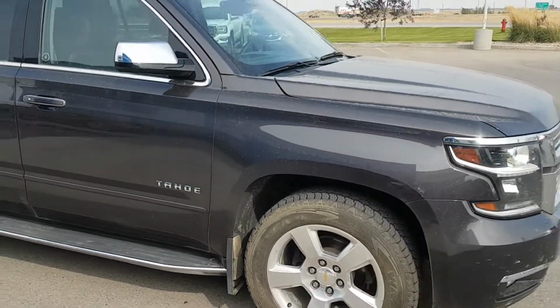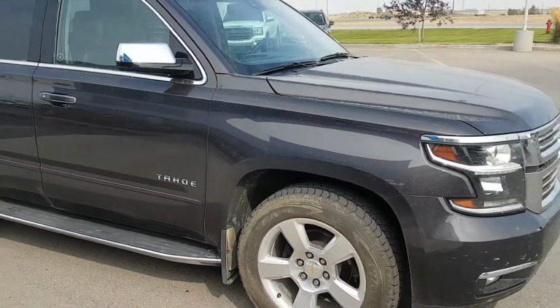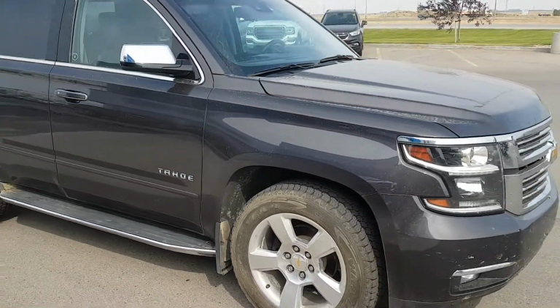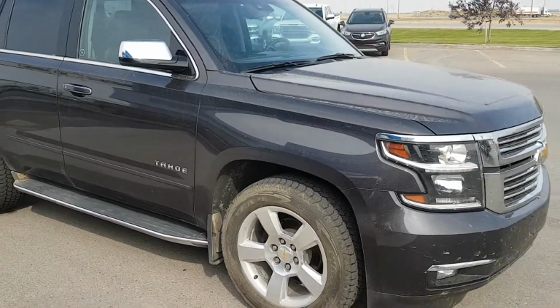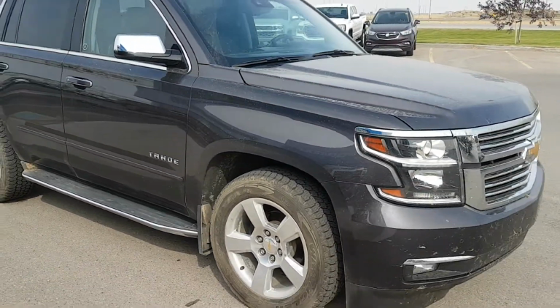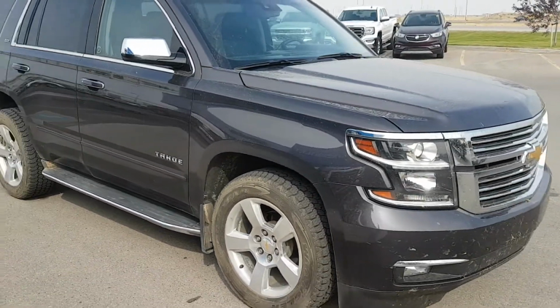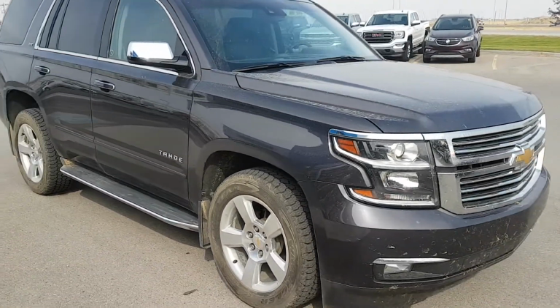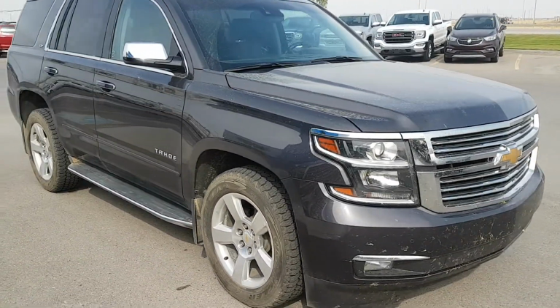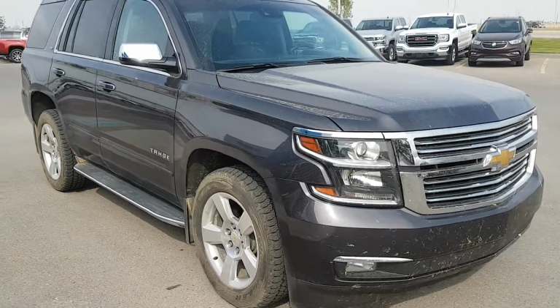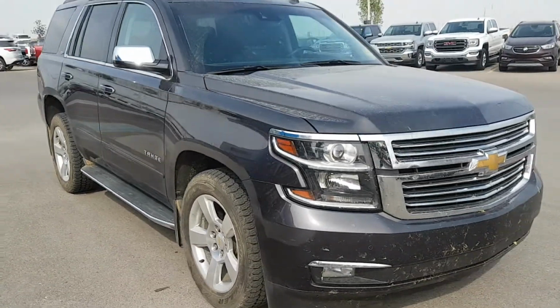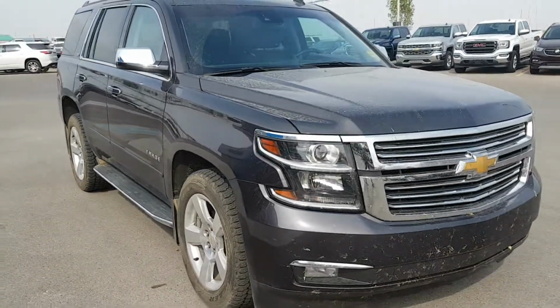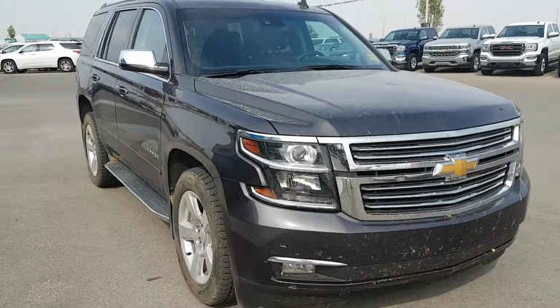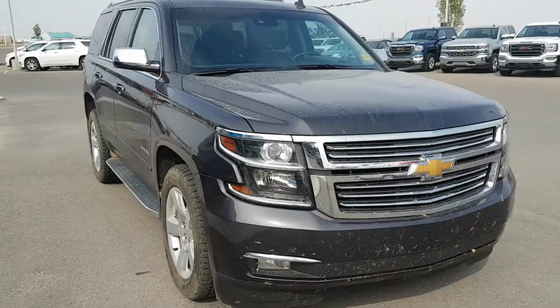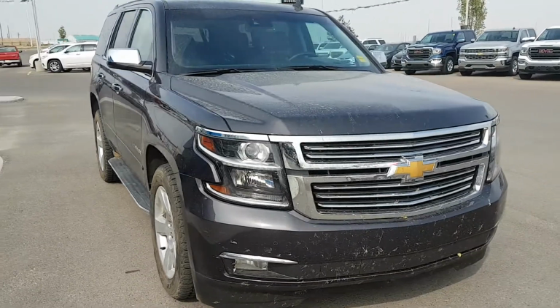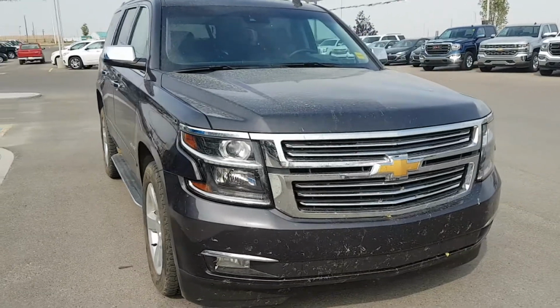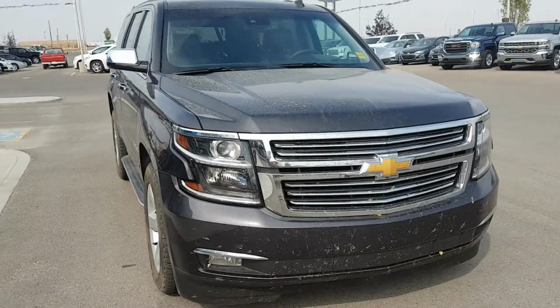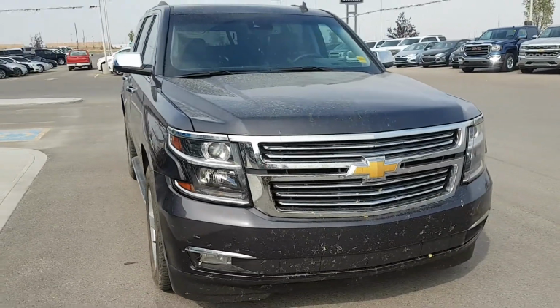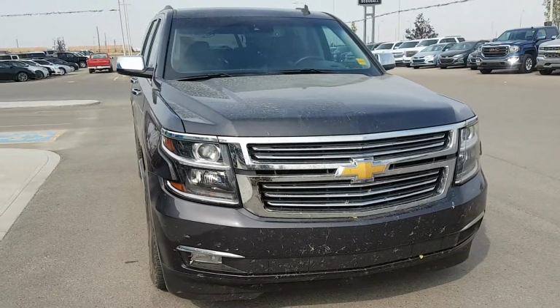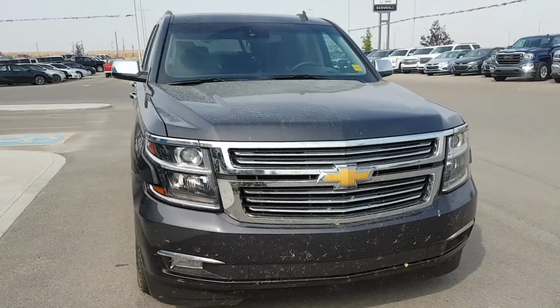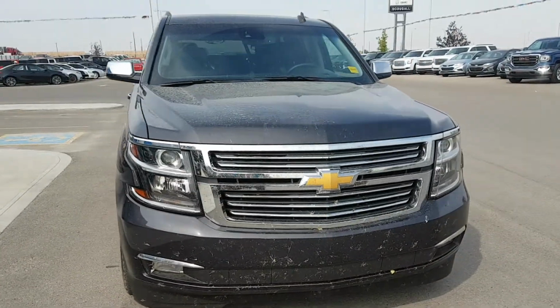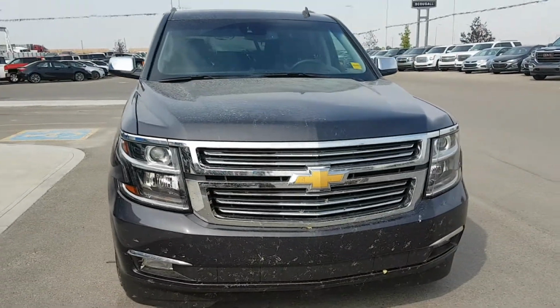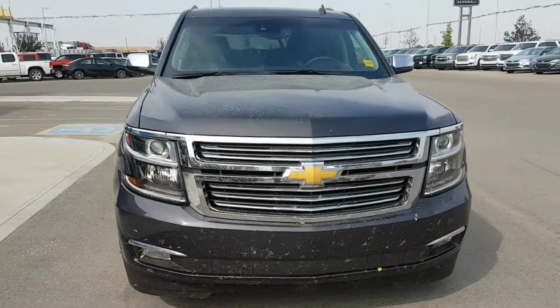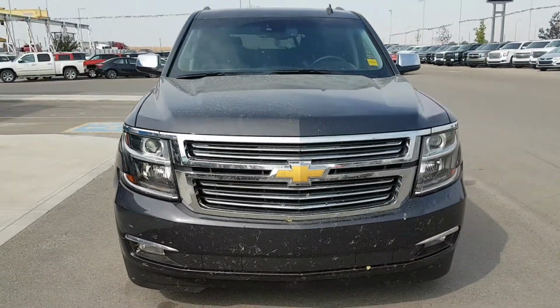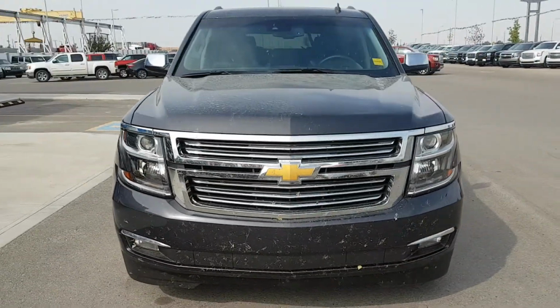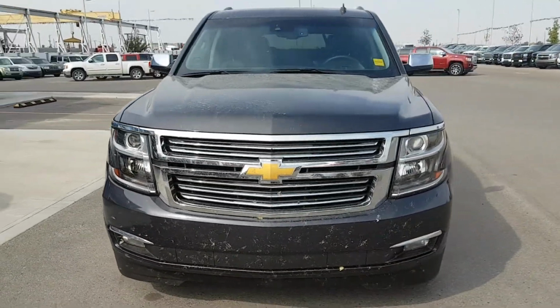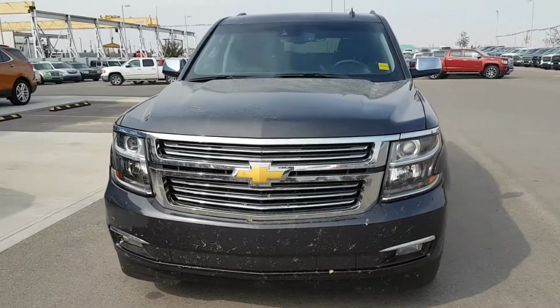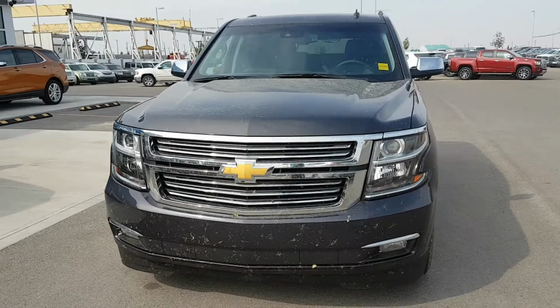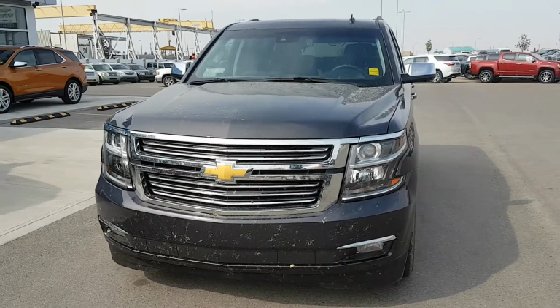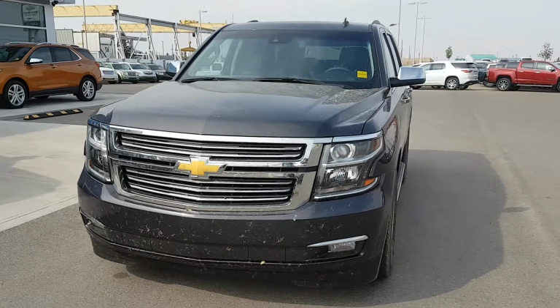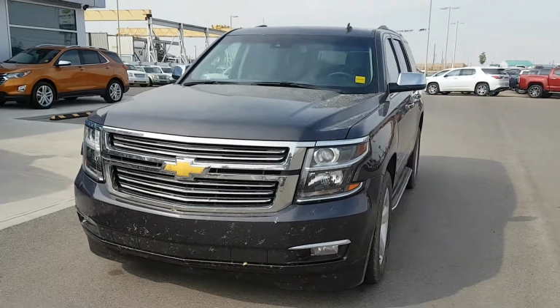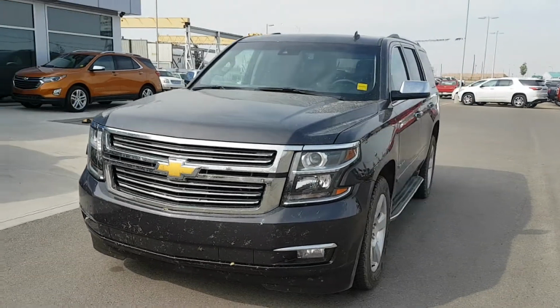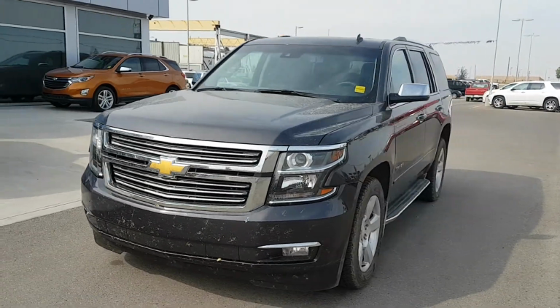Powered by a 5.3-liter 8-cylinder engine and a 6-speed automatic transmission. This unit has 94,000 kilometres and is listed for $49,900.